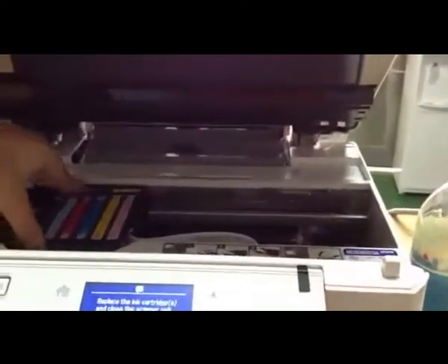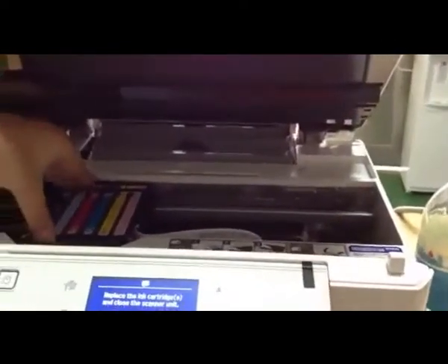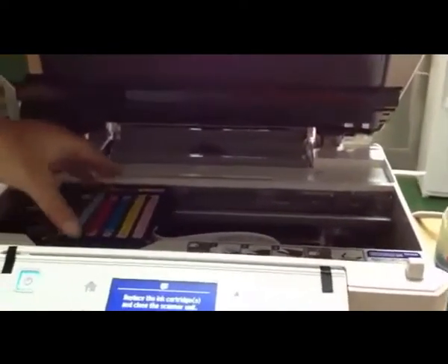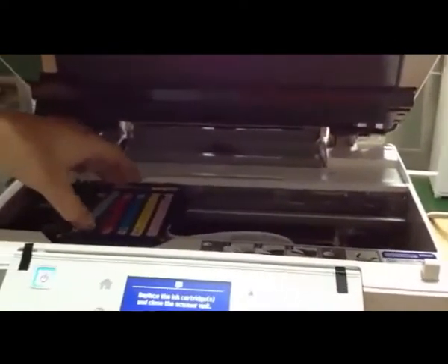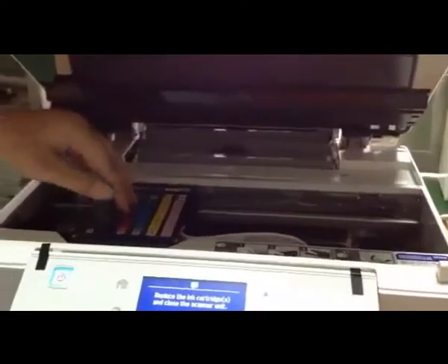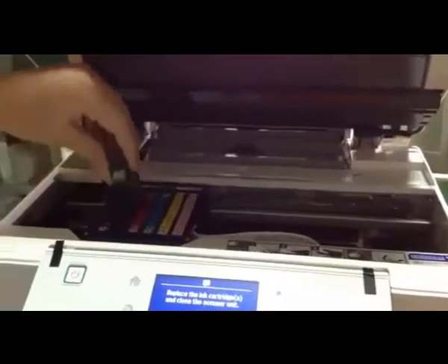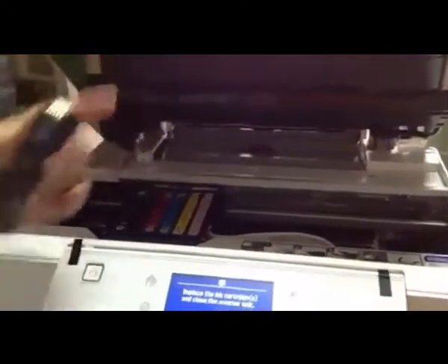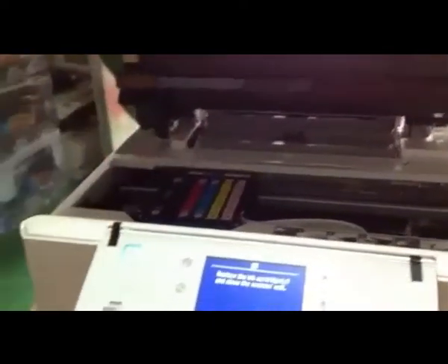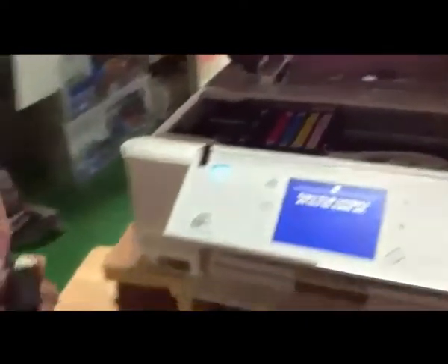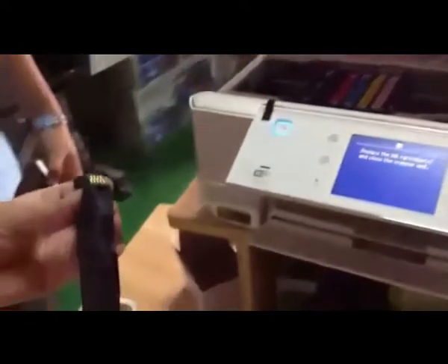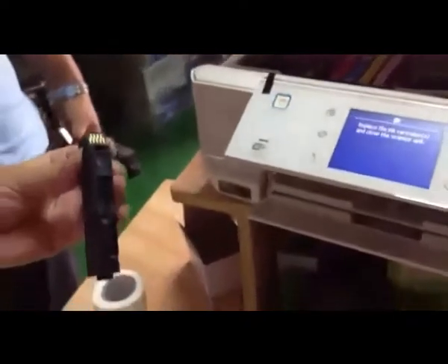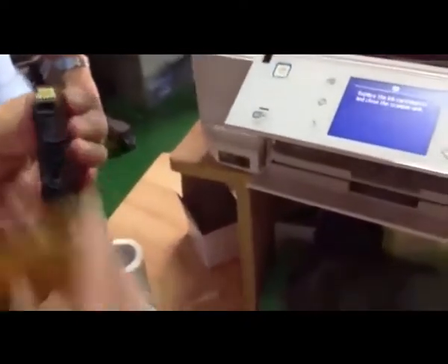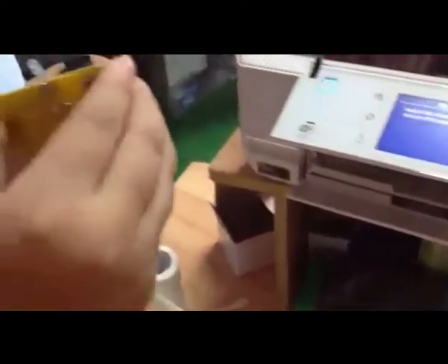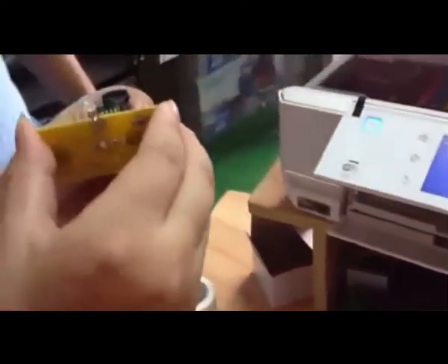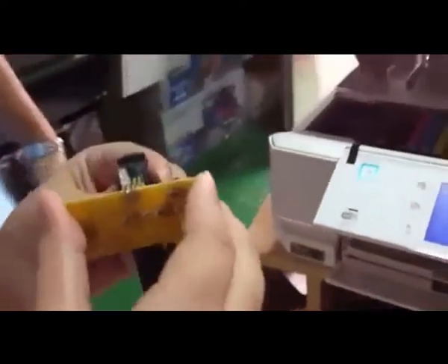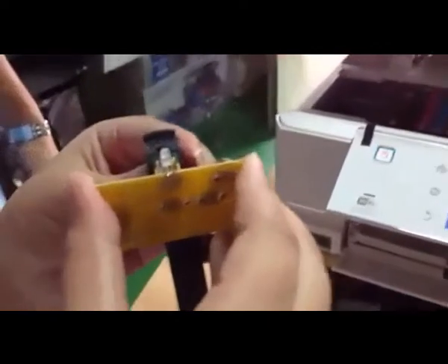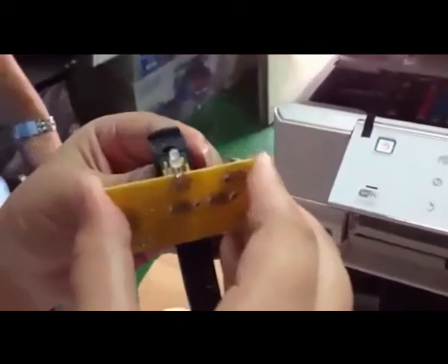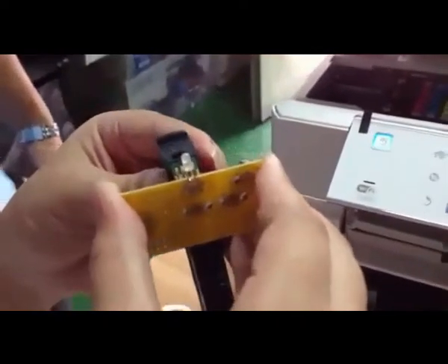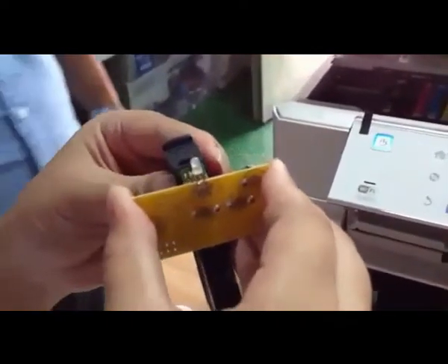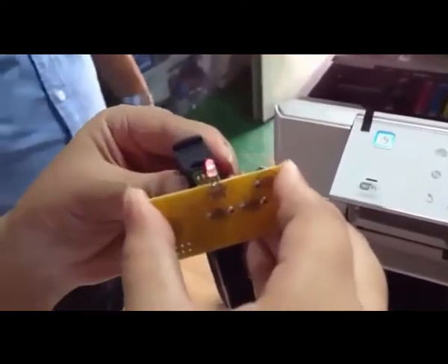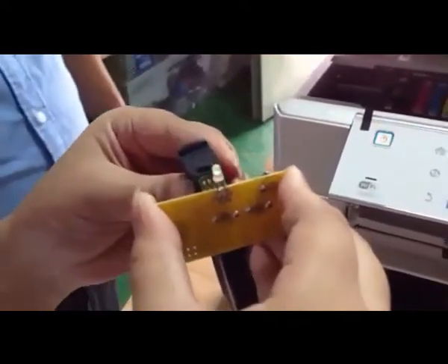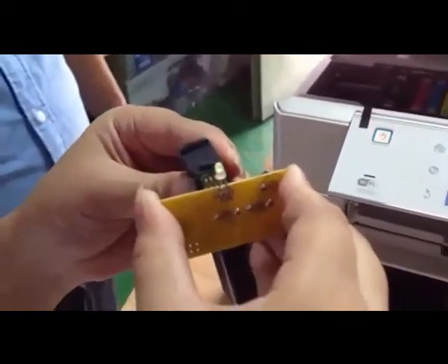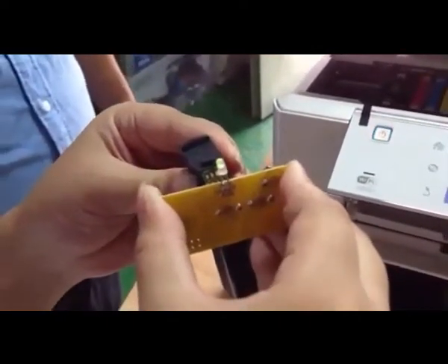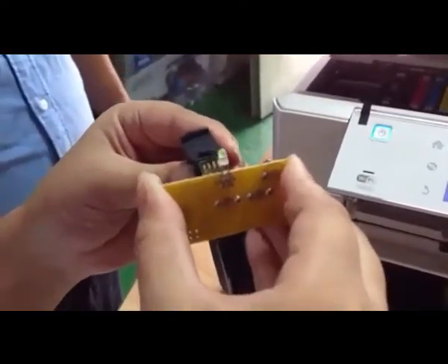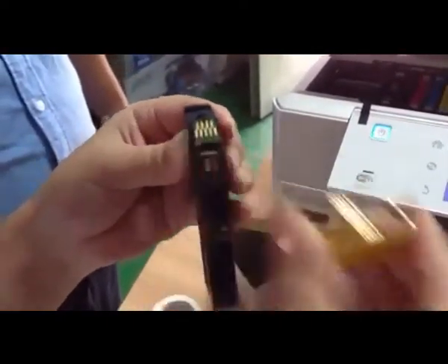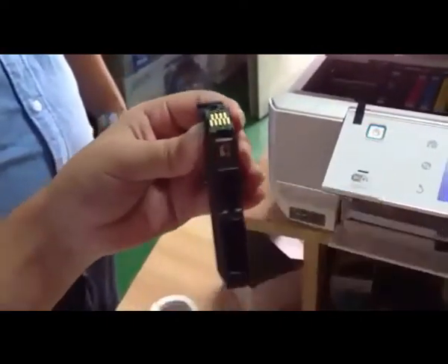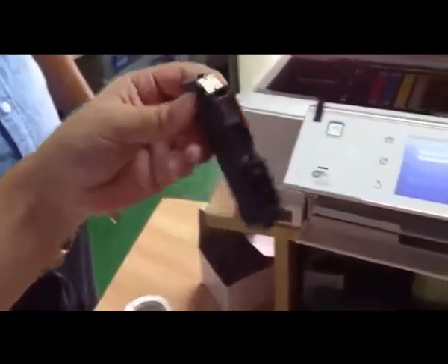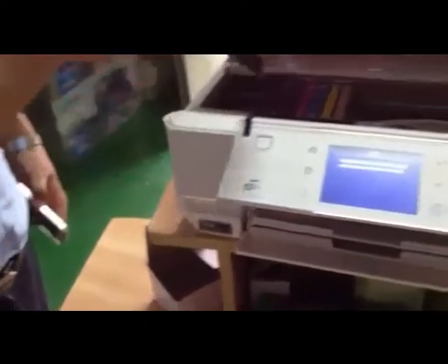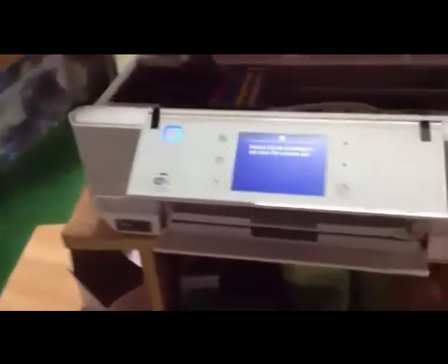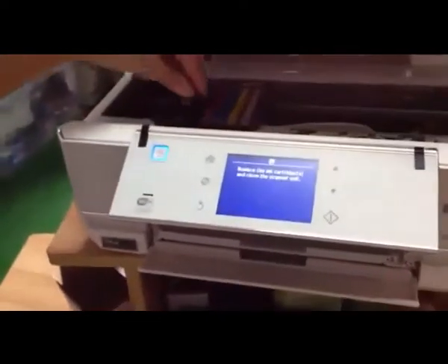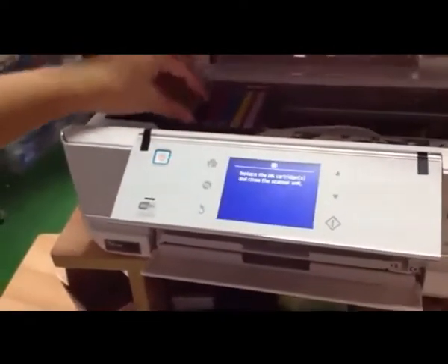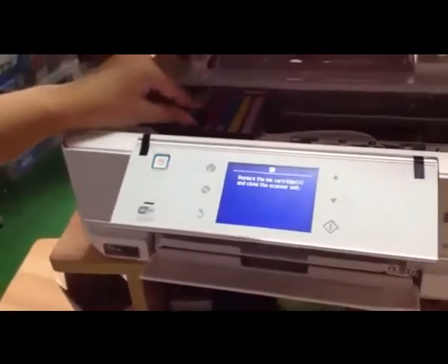Take out the cartridge and reset it. You can see the light flash from red to green. Now I put it back.